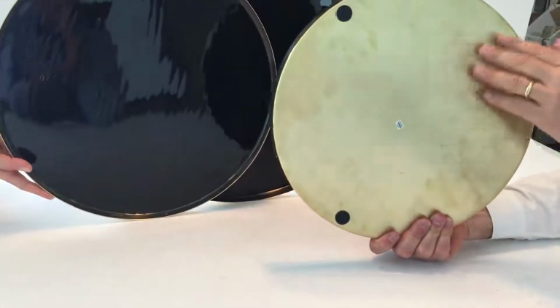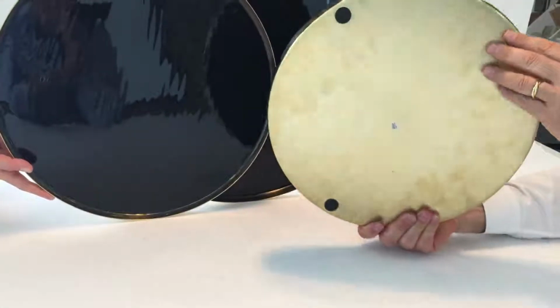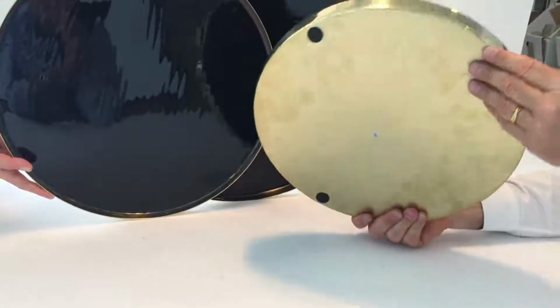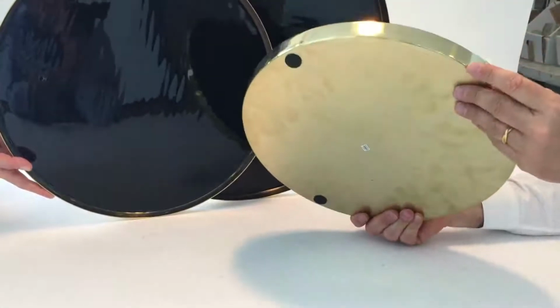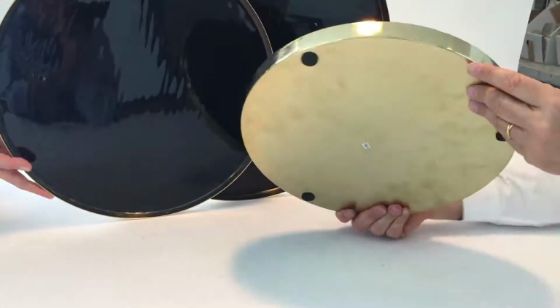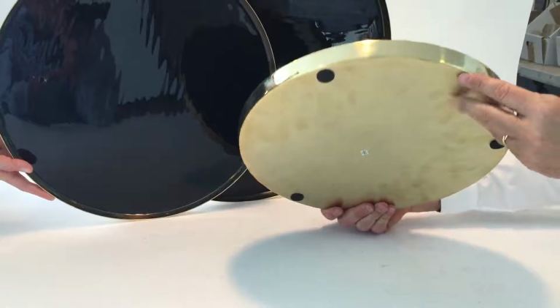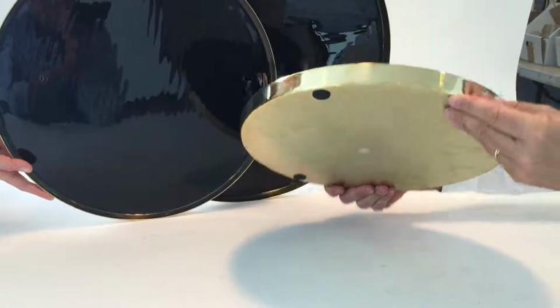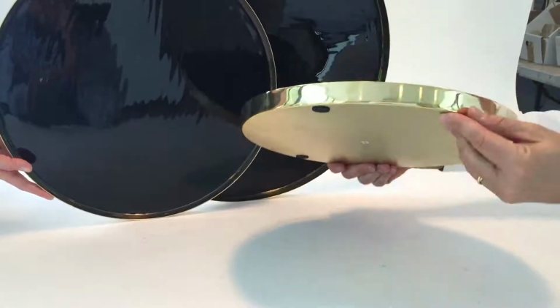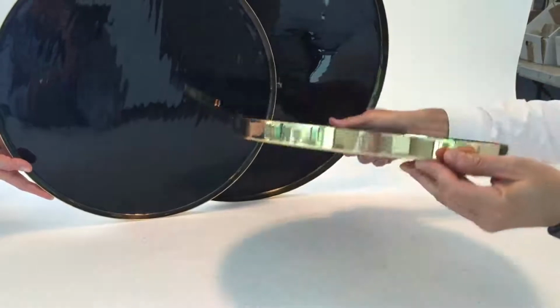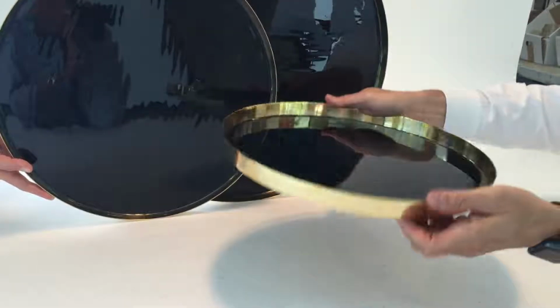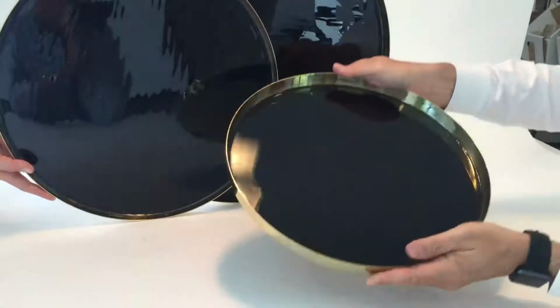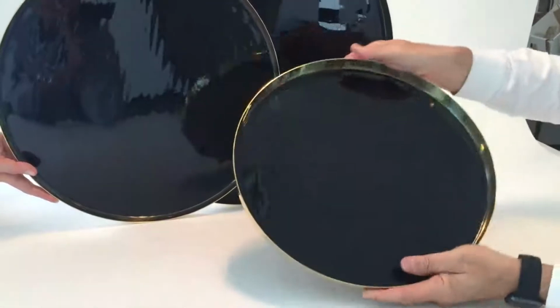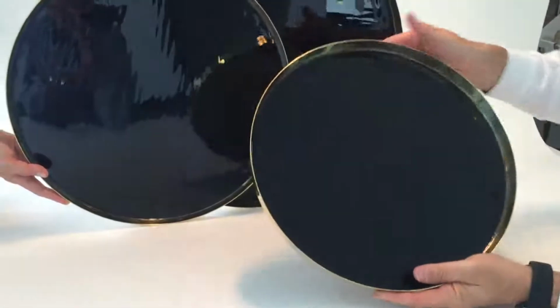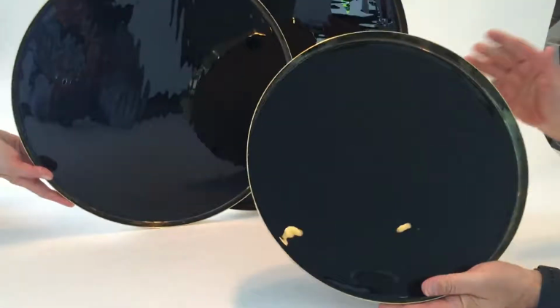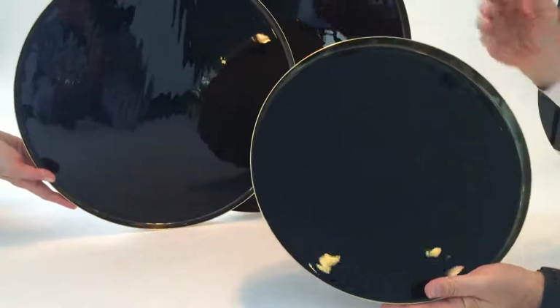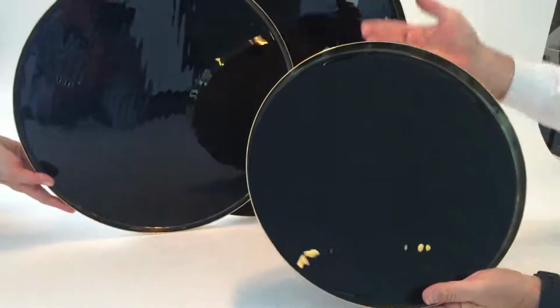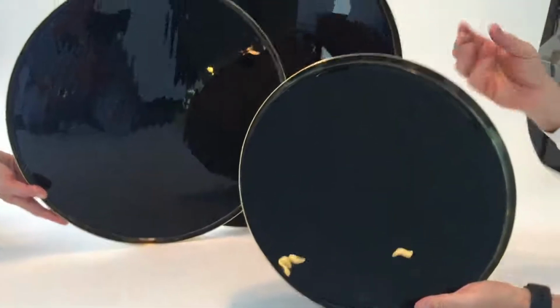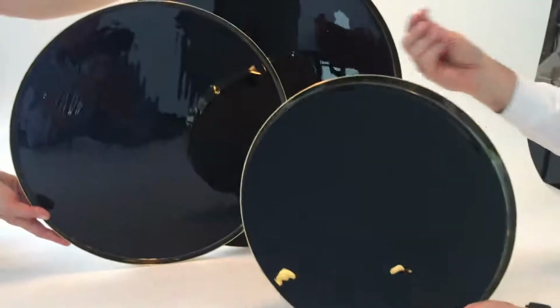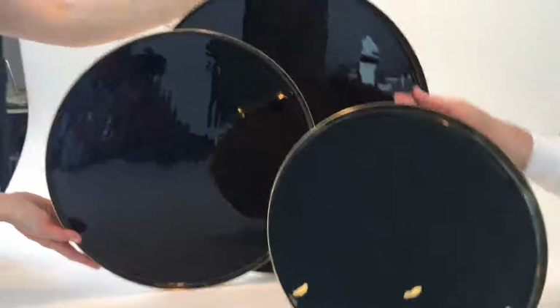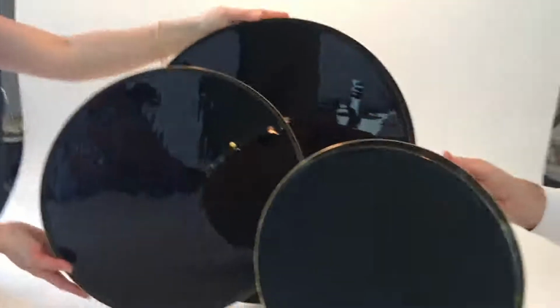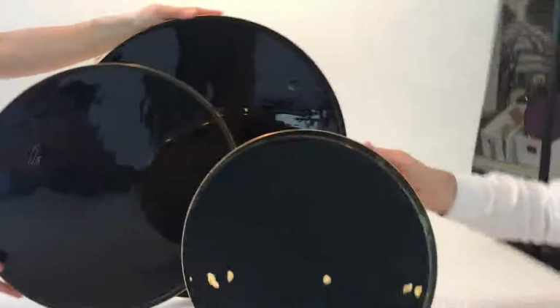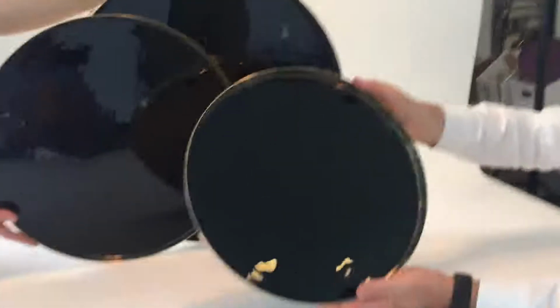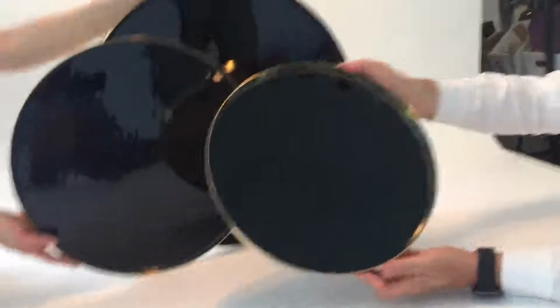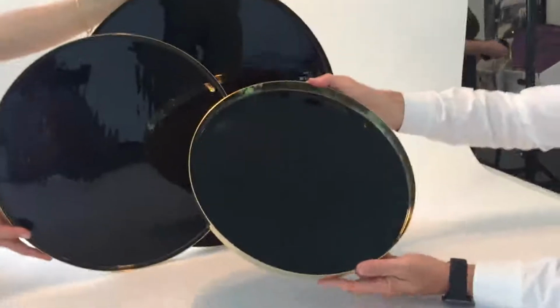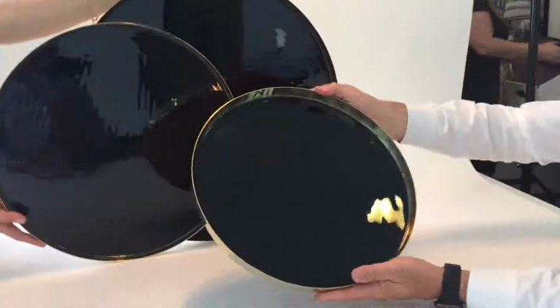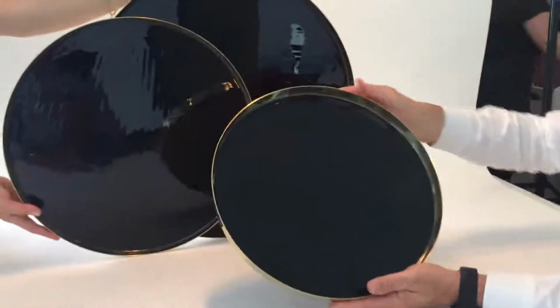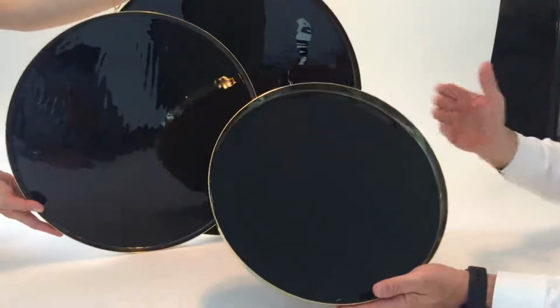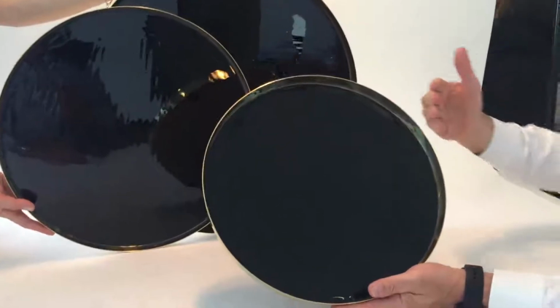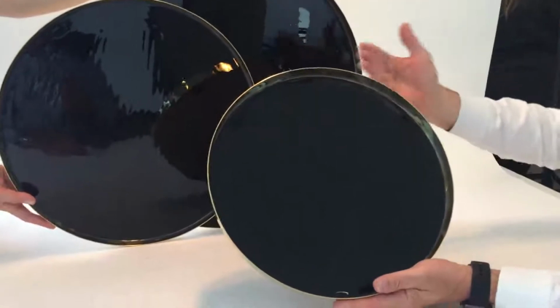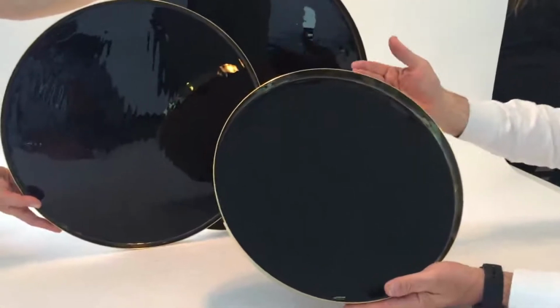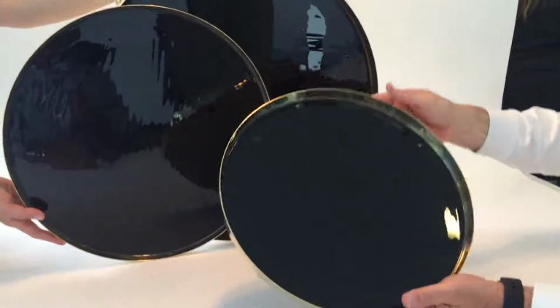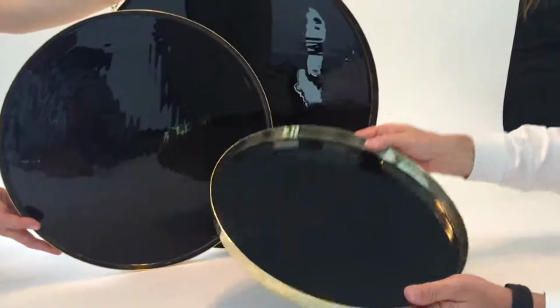You'll notice that there's a patina that happens over time. That's what happens with brass — it begins to take on the oils of your hand, and they really end up having much more integrity.